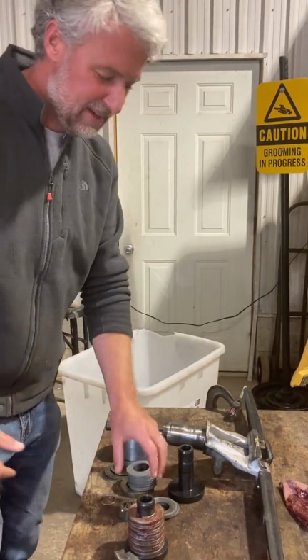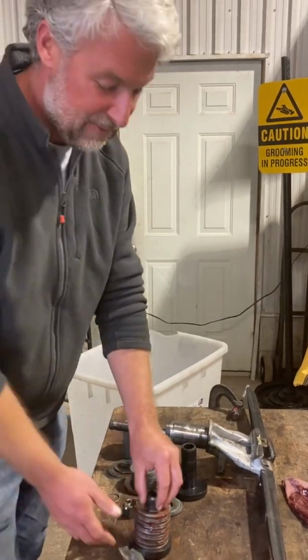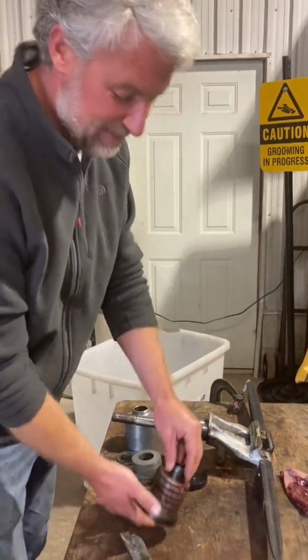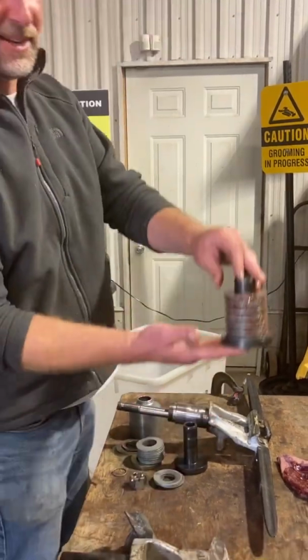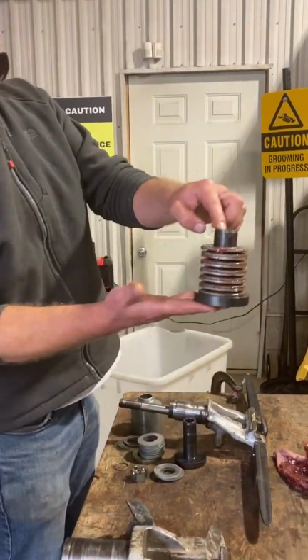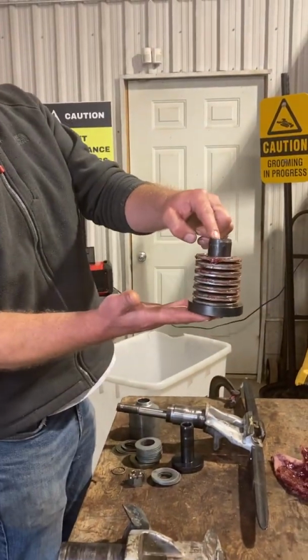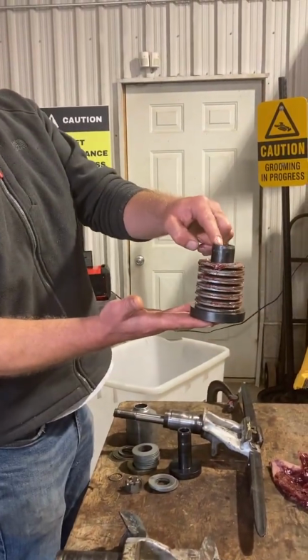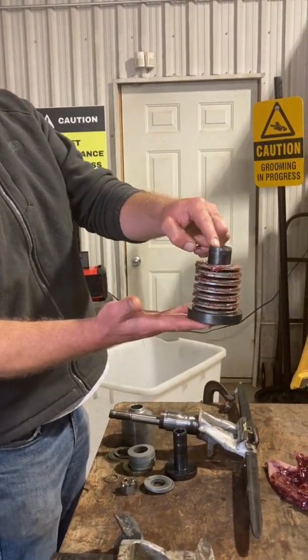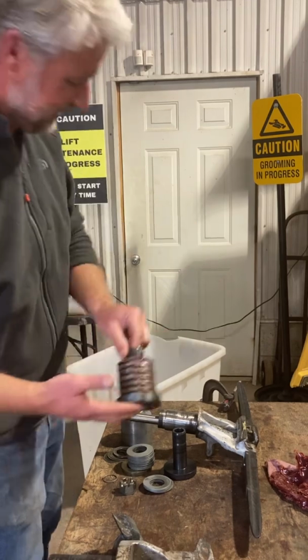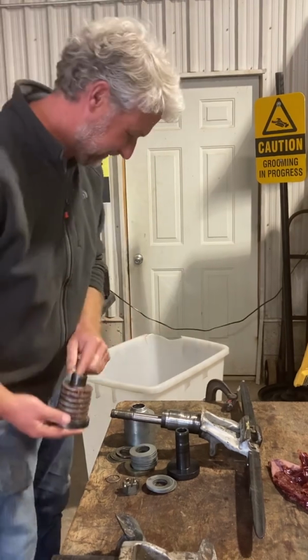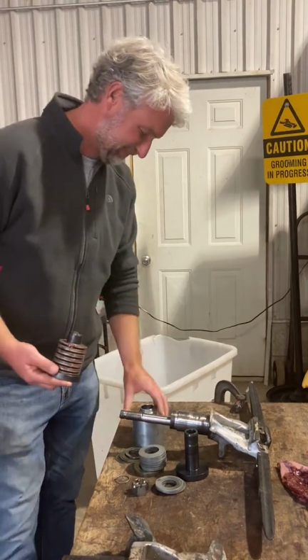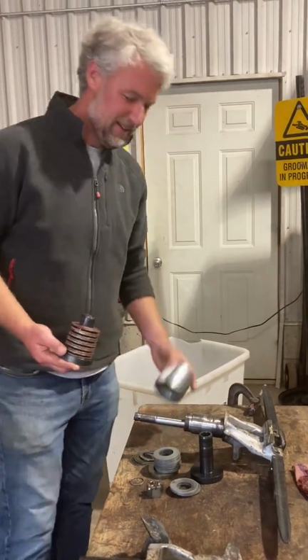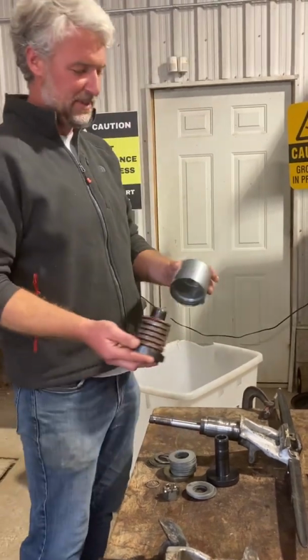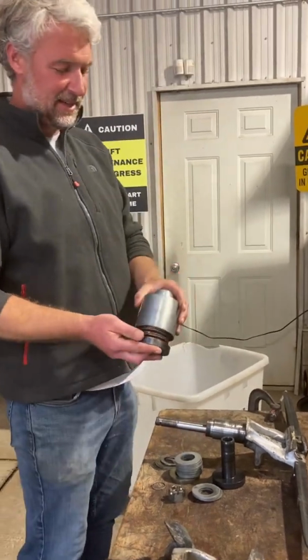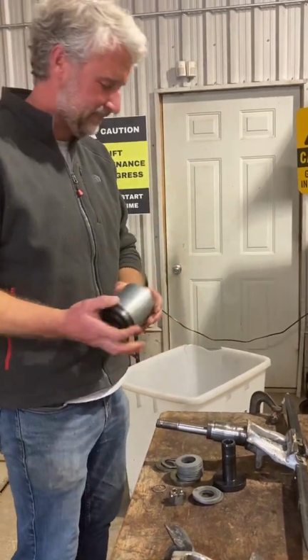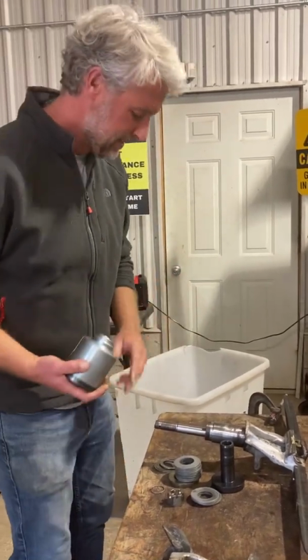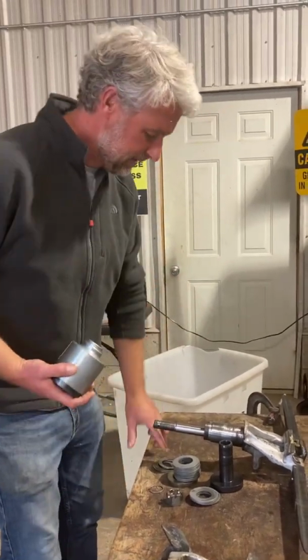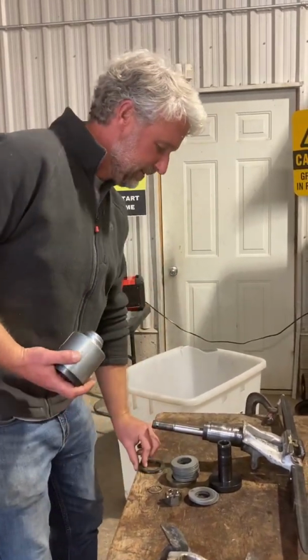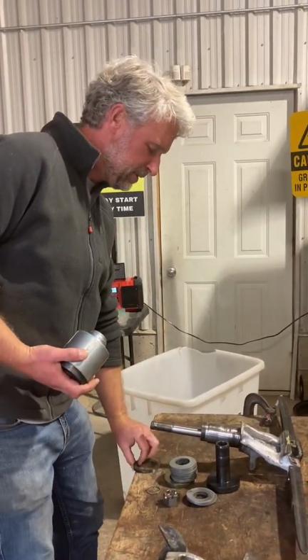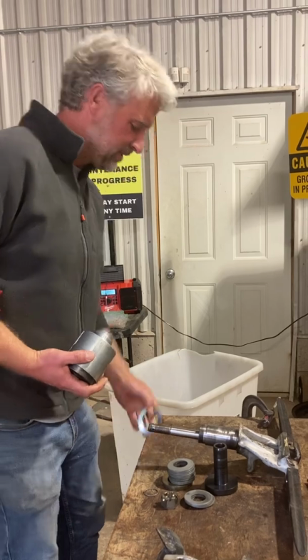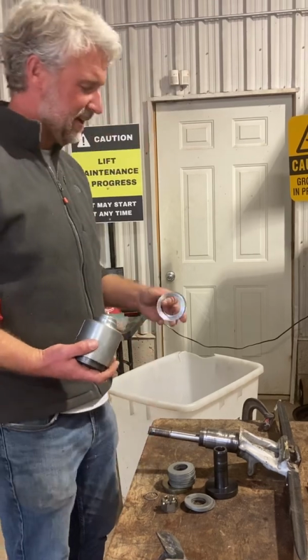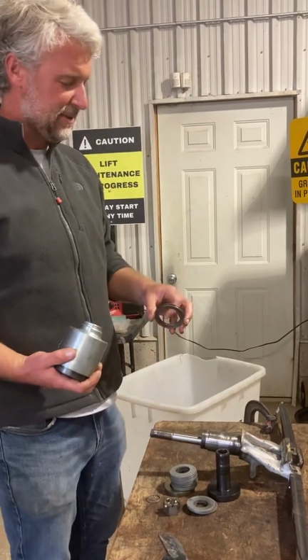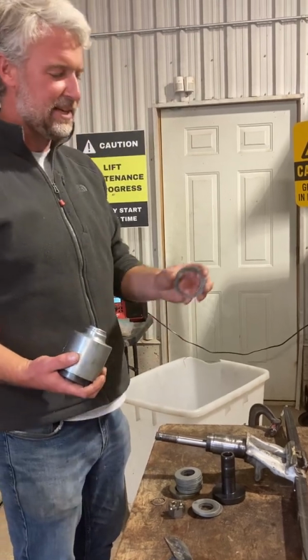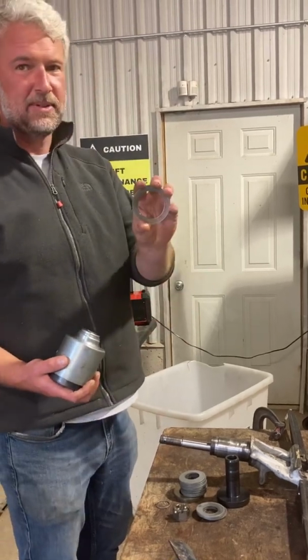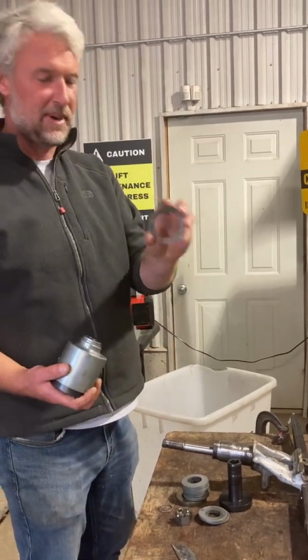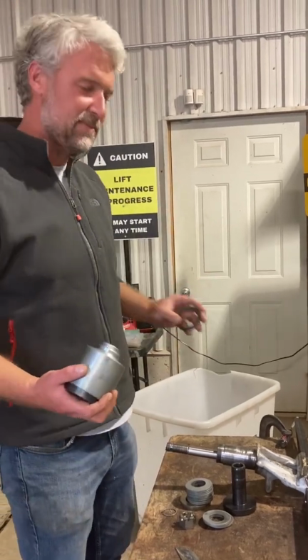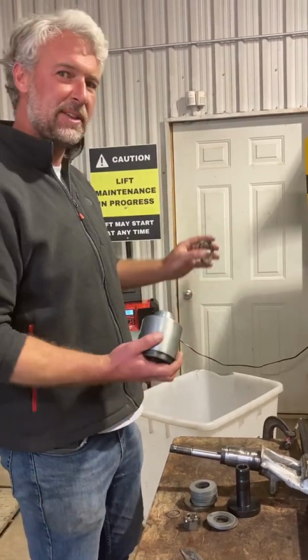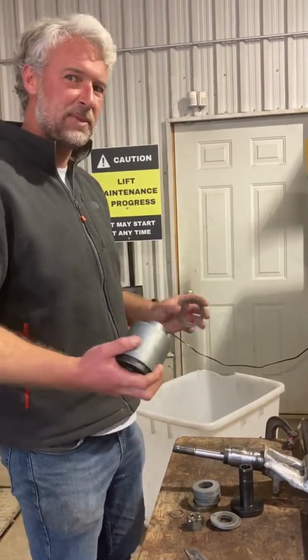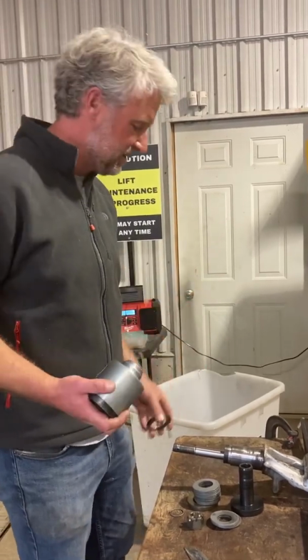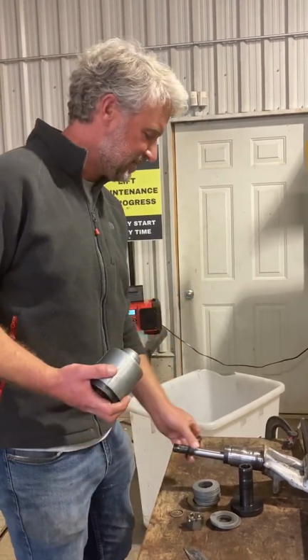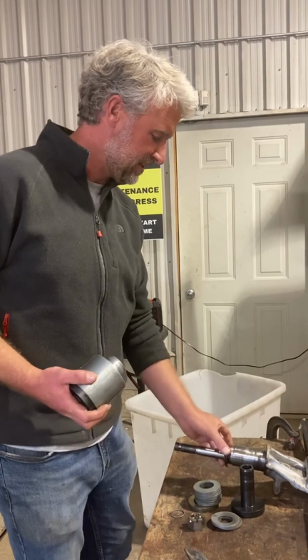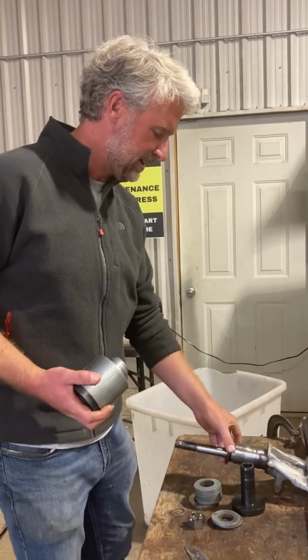Here we have one assembled and greased. So you put this on. On these particular chairs, you have what's called a sway dampener — these washers prevent the chair from swaying too much. They would go on here.